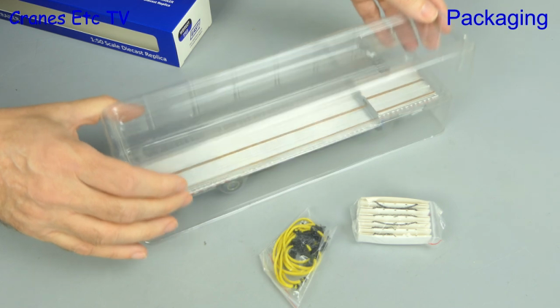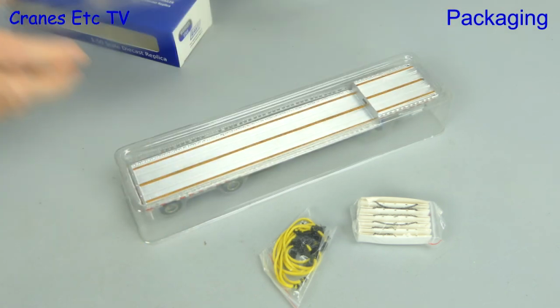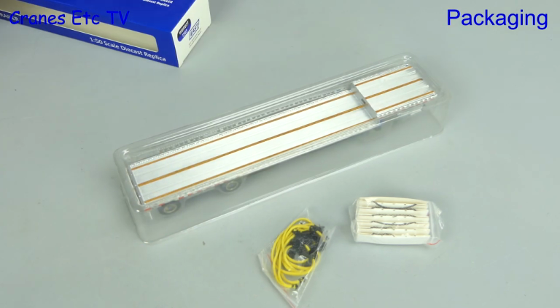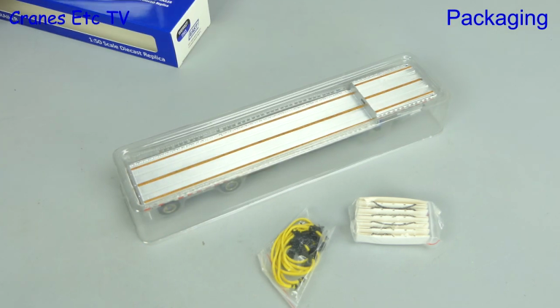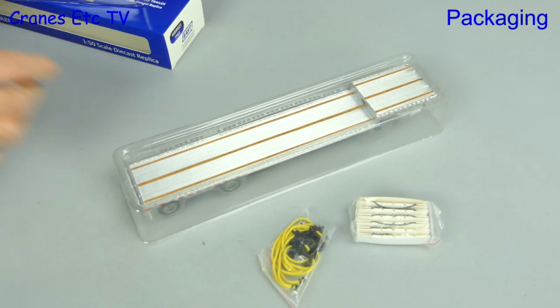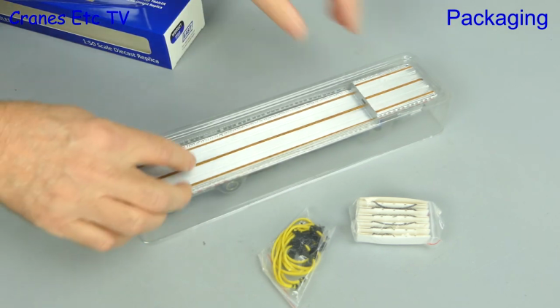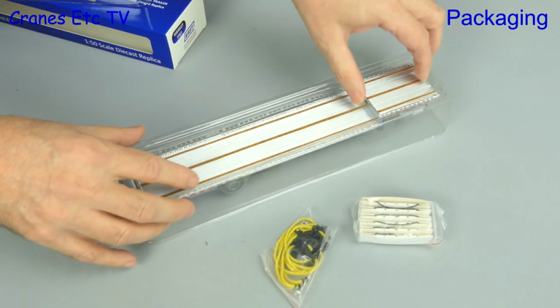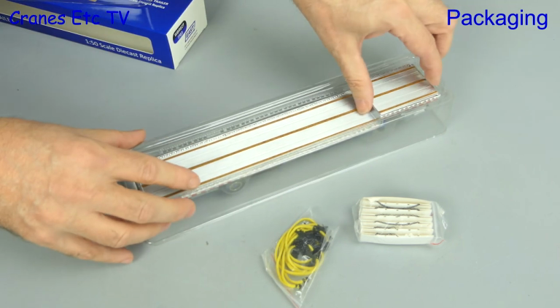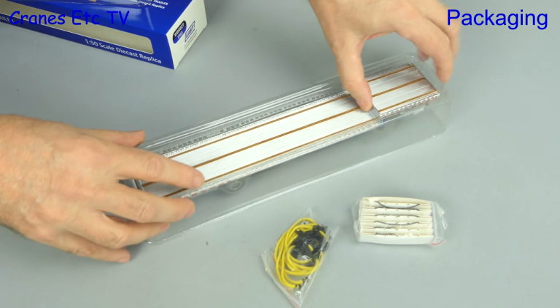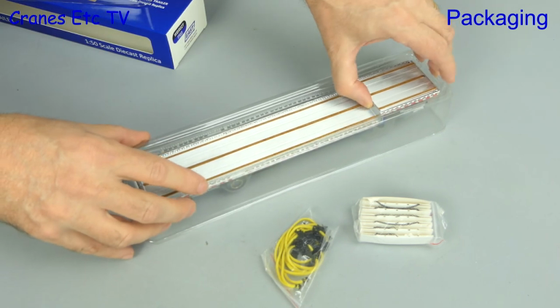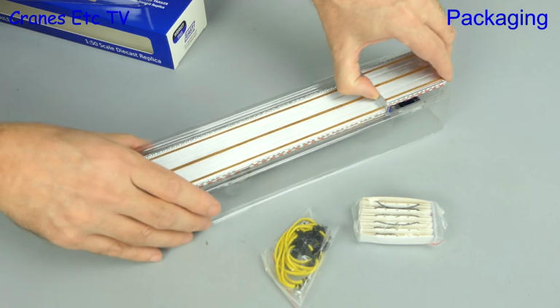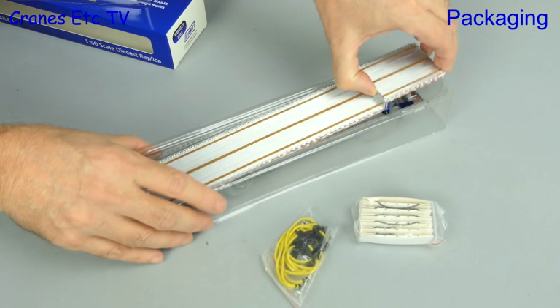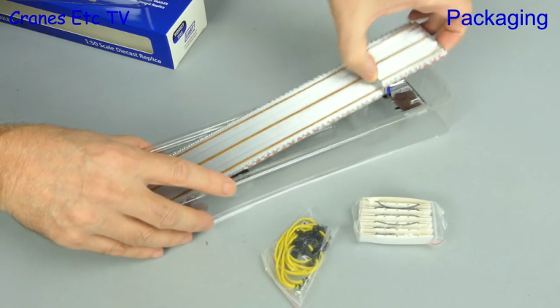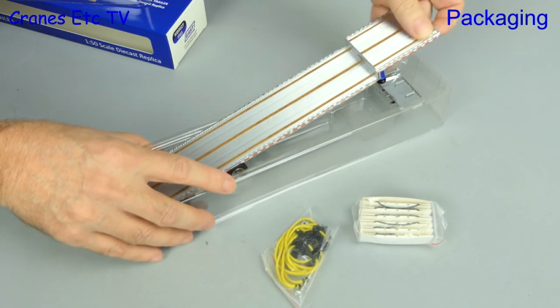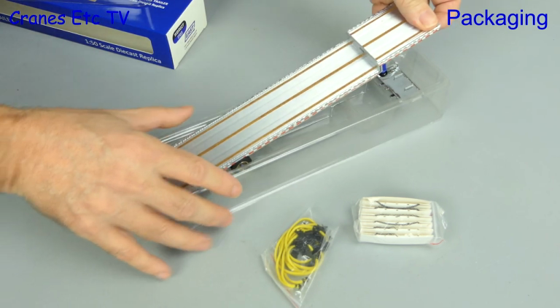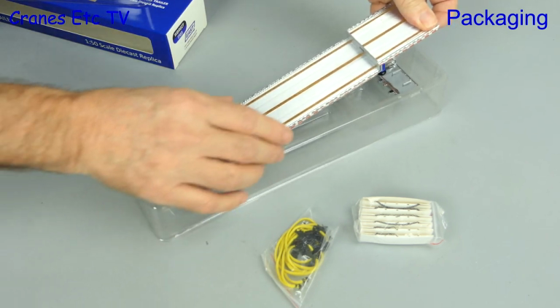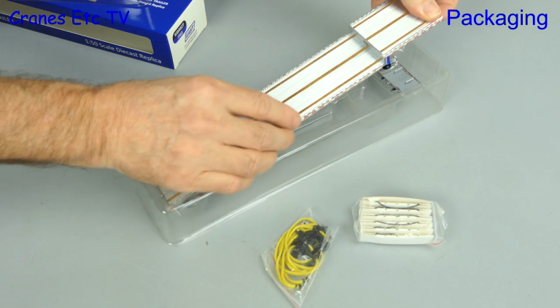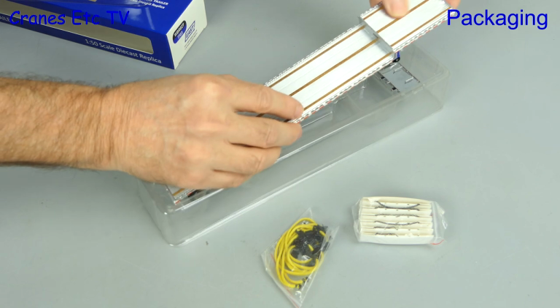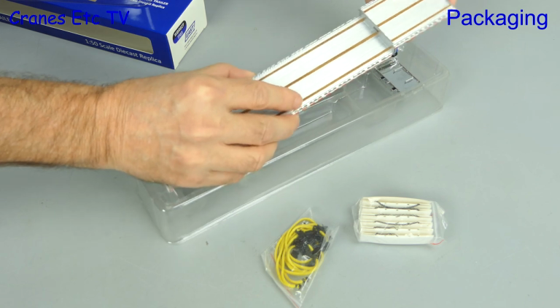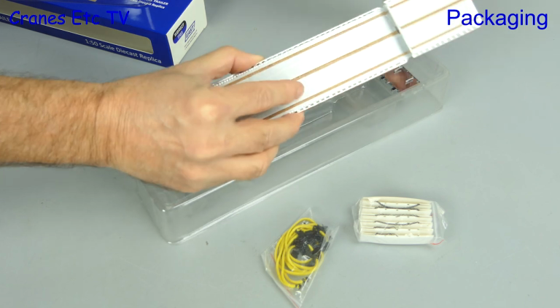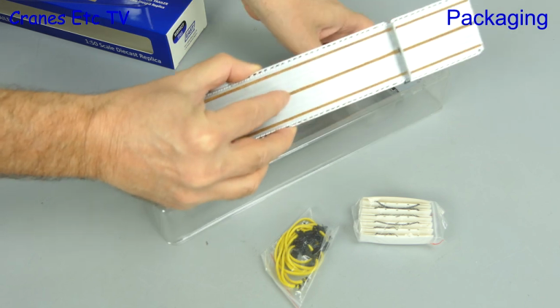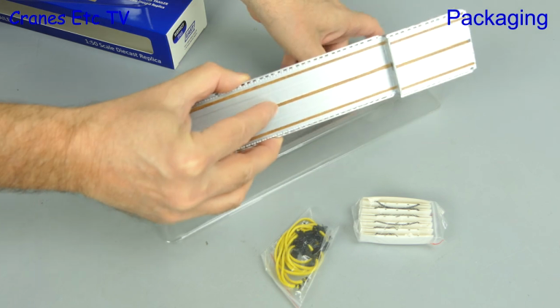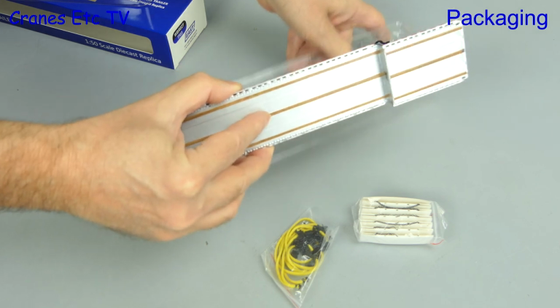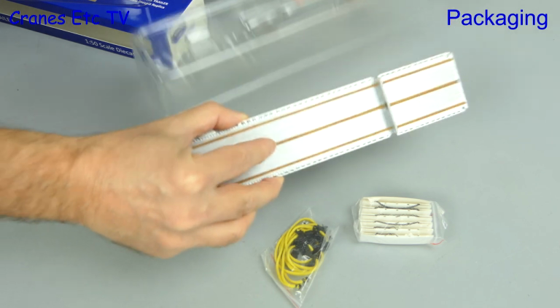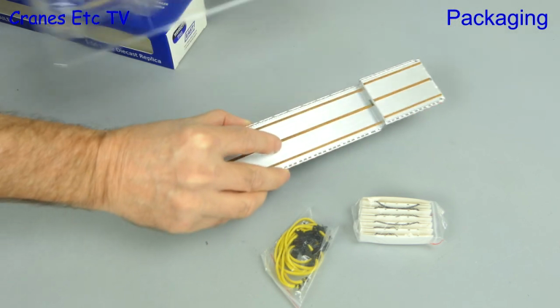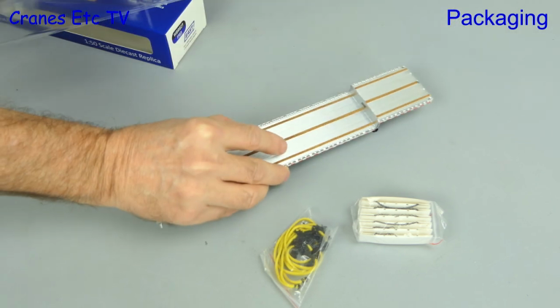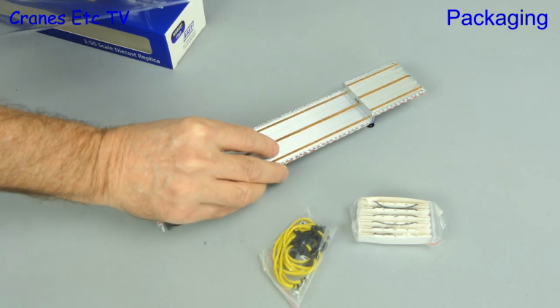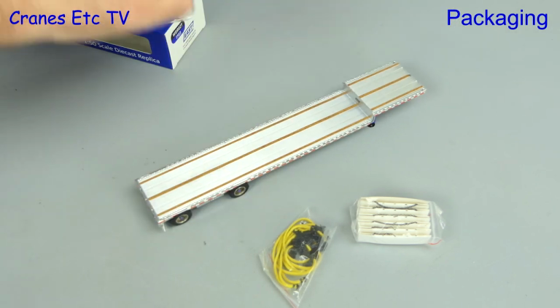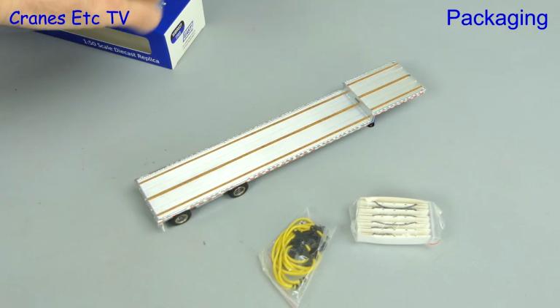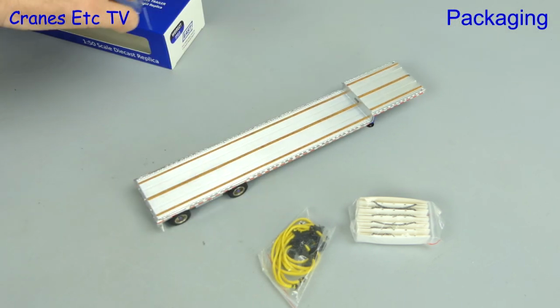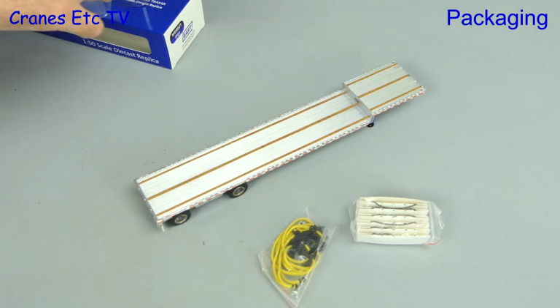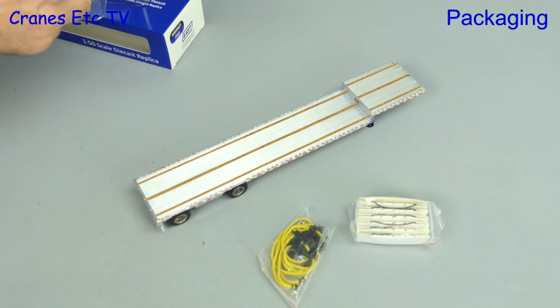Inside the box are a couple of bags of parts and the model is held between plastic formers. Out comes the trailer and there's also another part, which is the headboard.